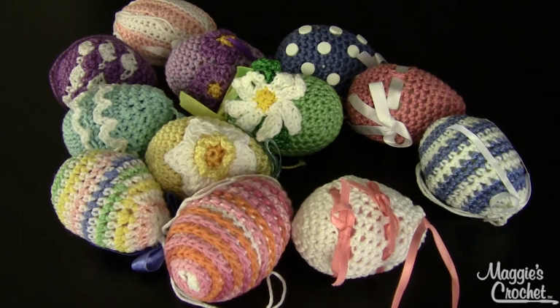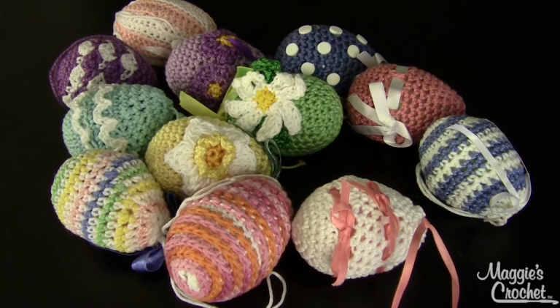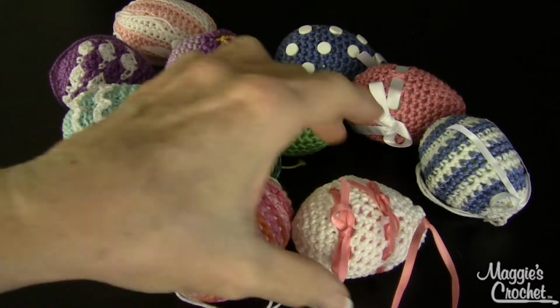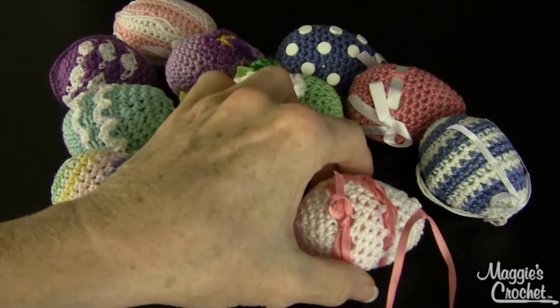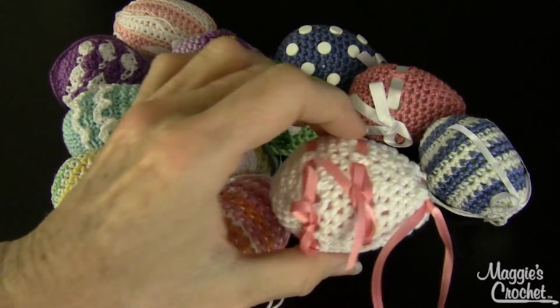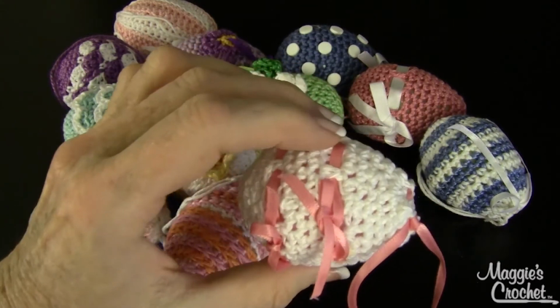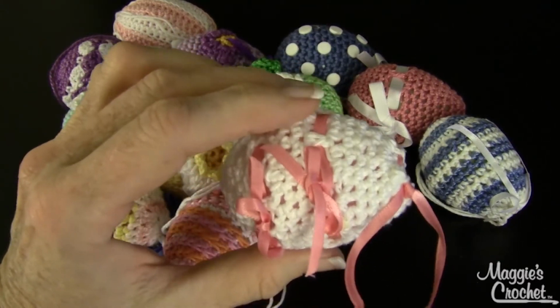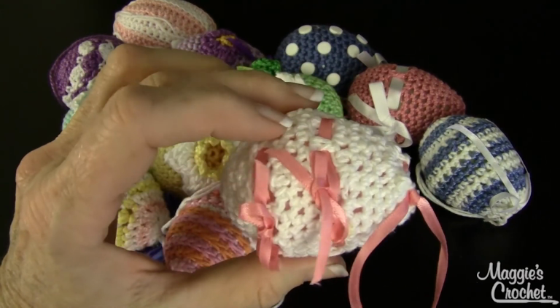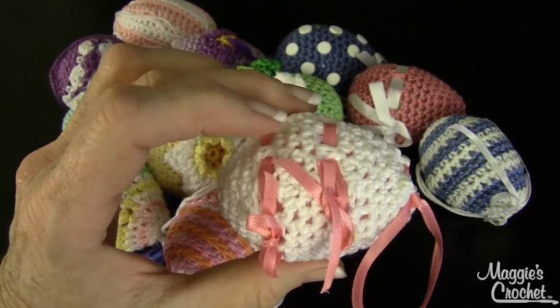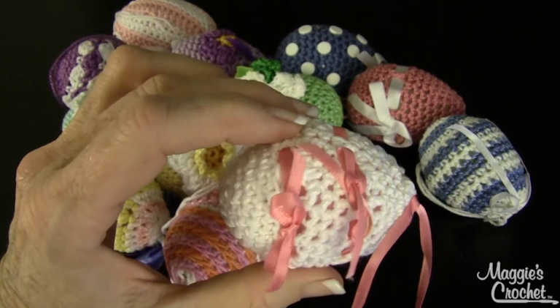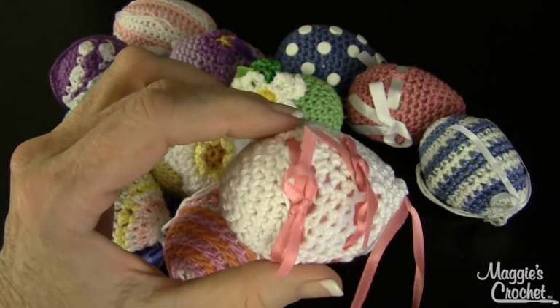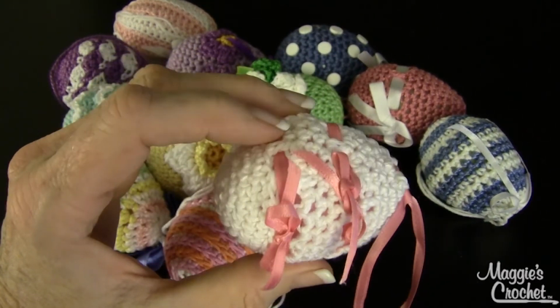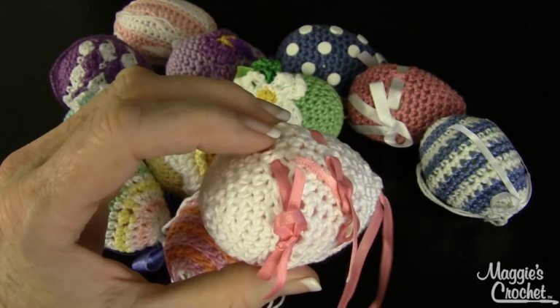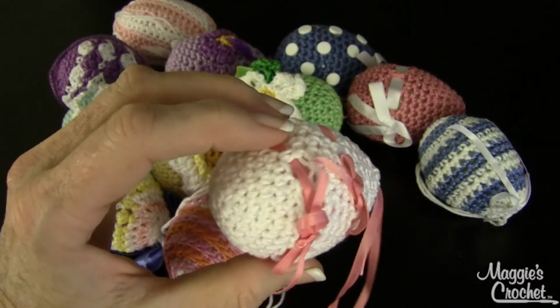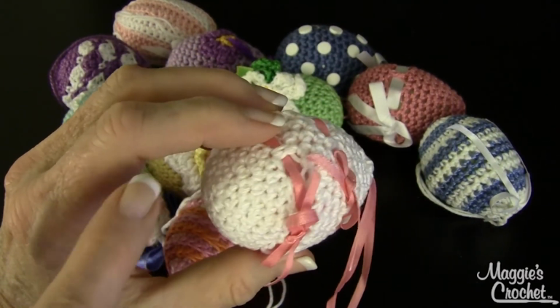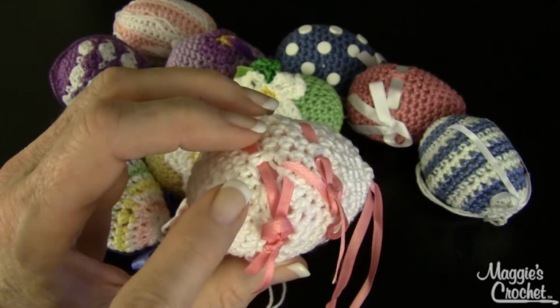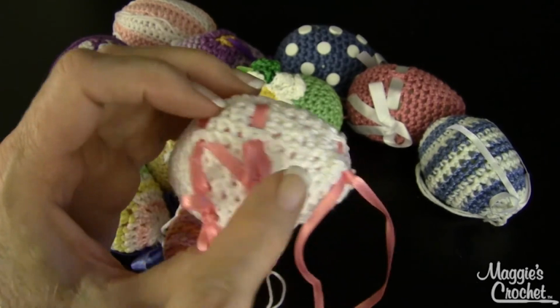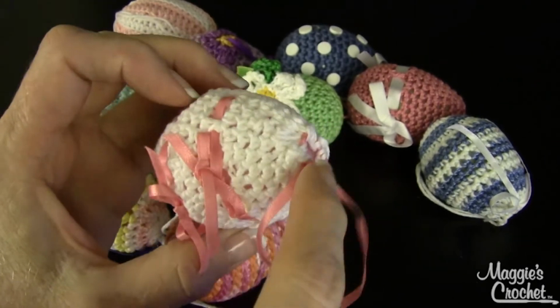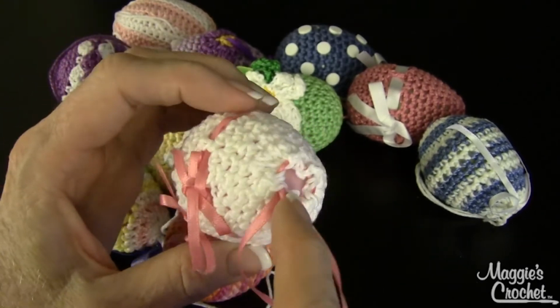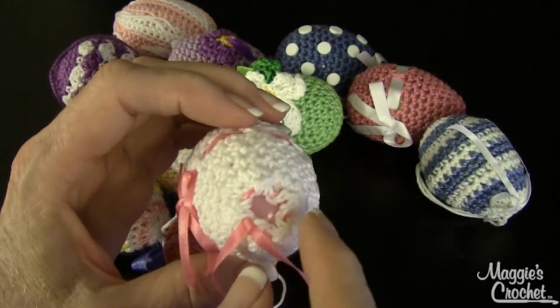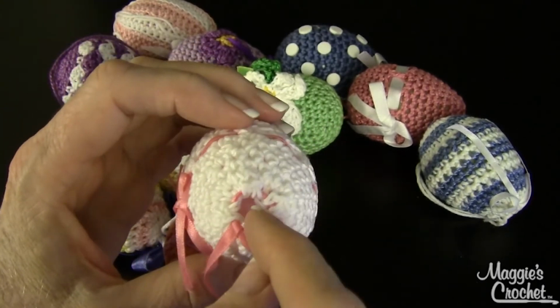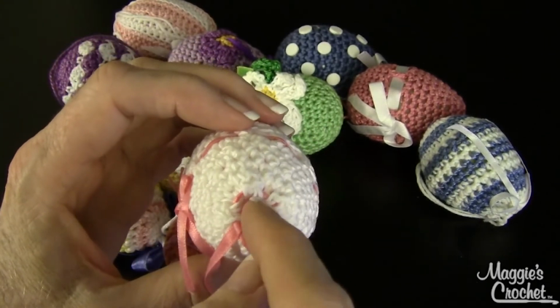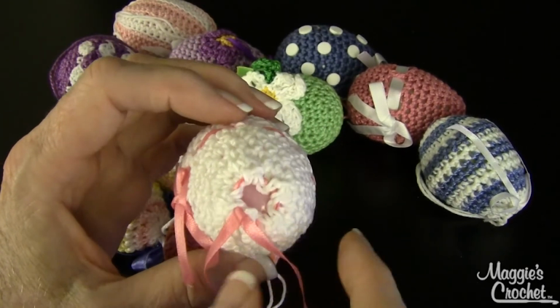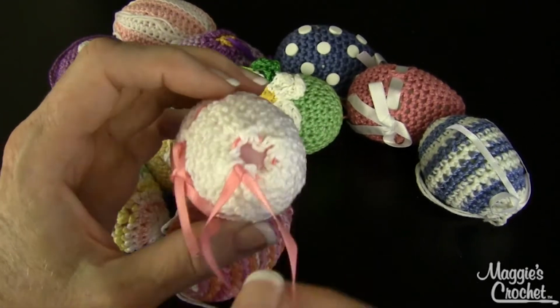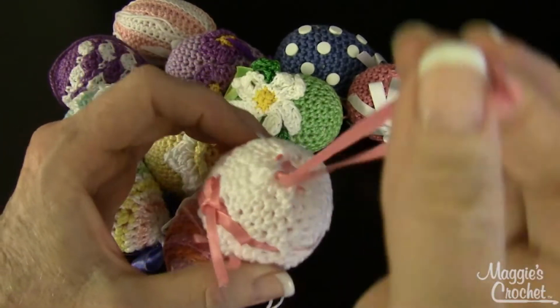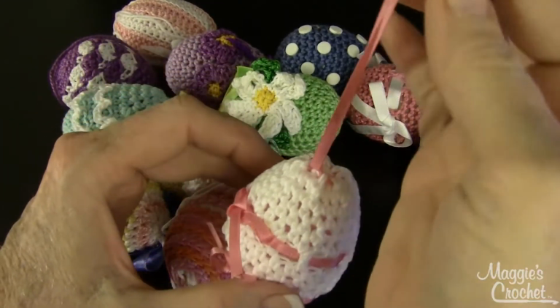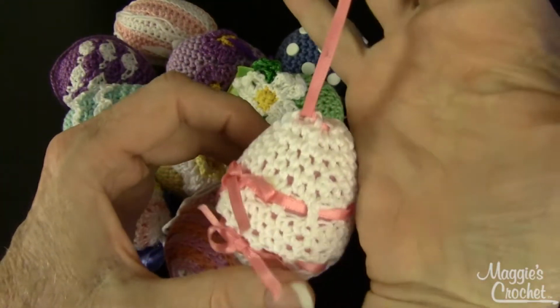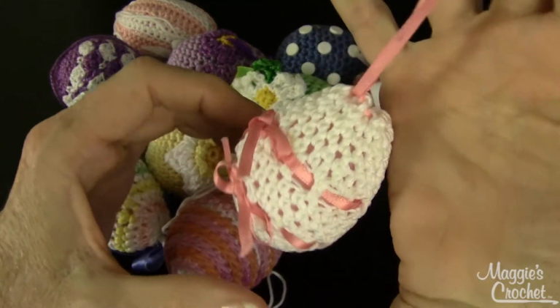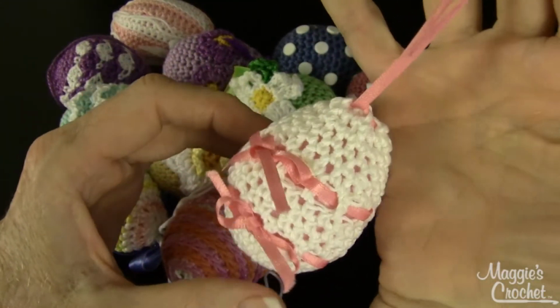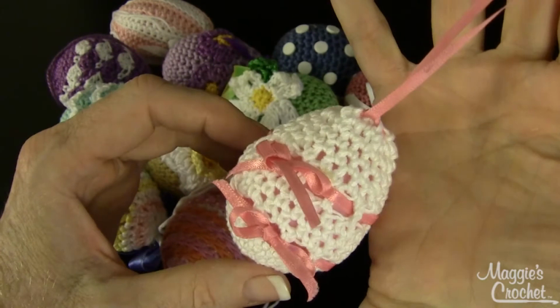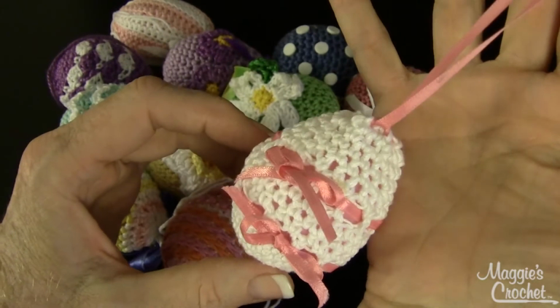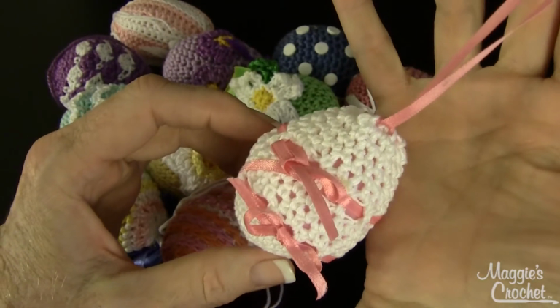The first one is called Double Eyelet. You crochet from the bottom and work up, and then there's a little drawstring and a ribbon at the top so you can hang it from the tree.